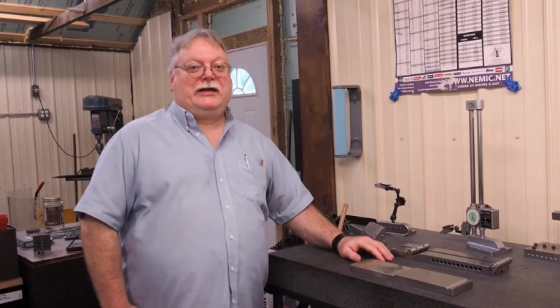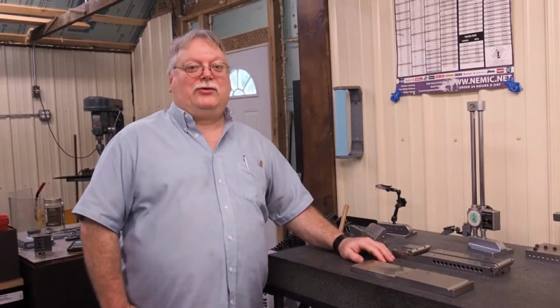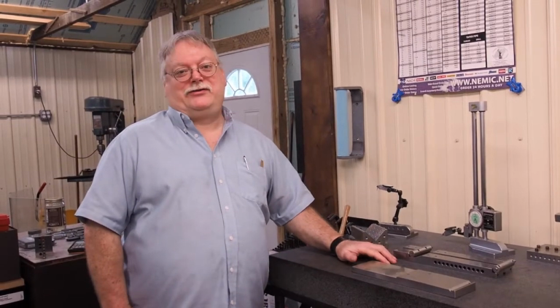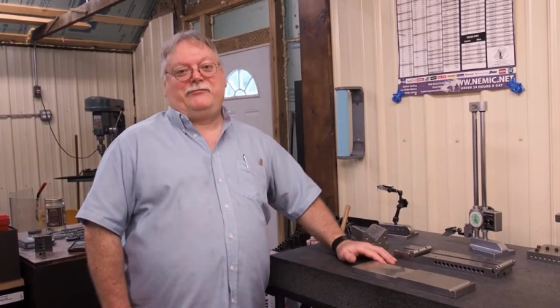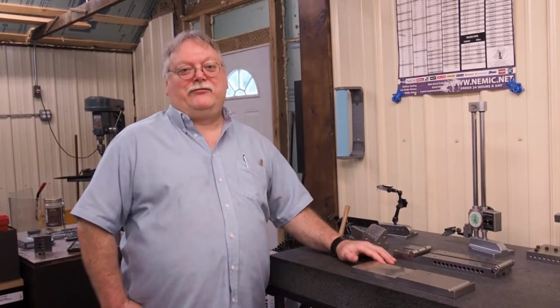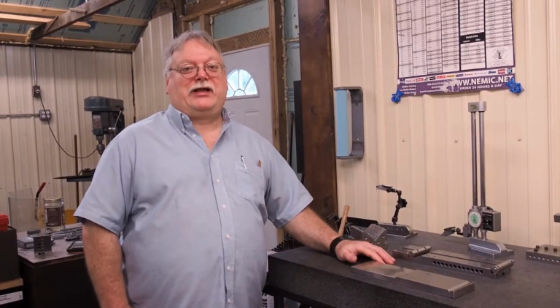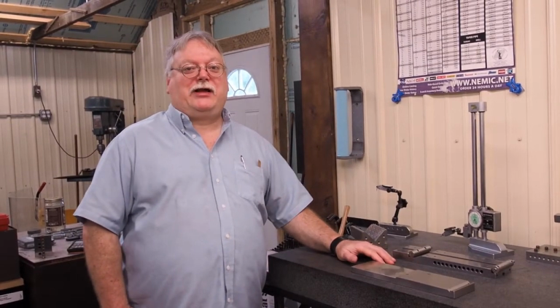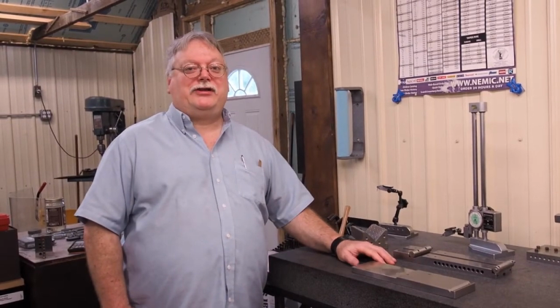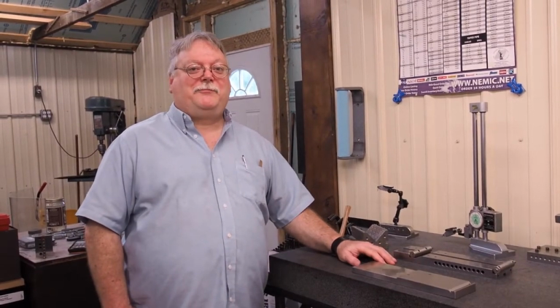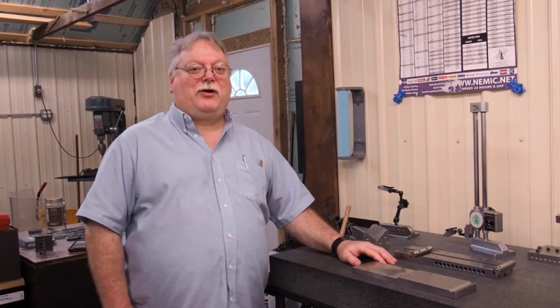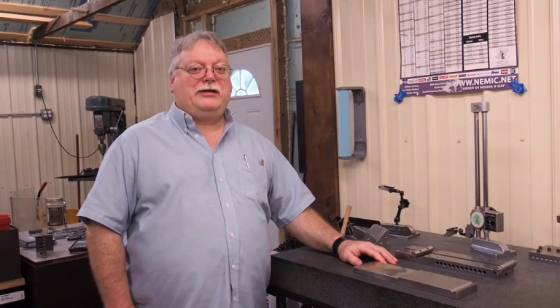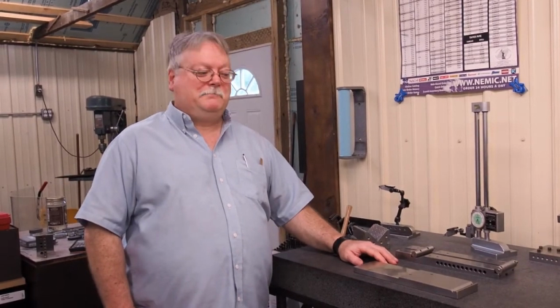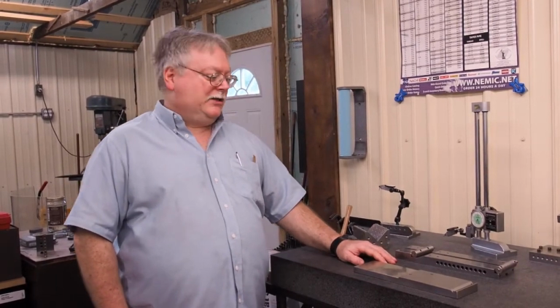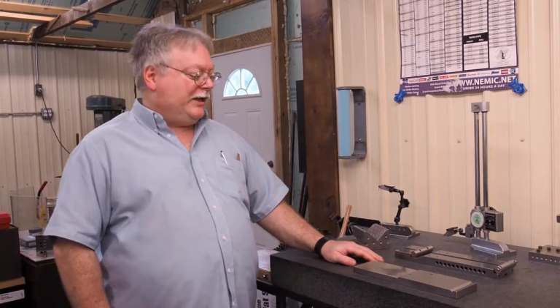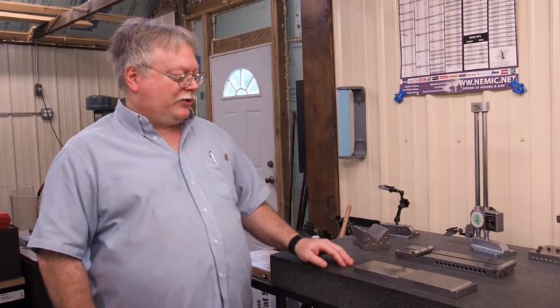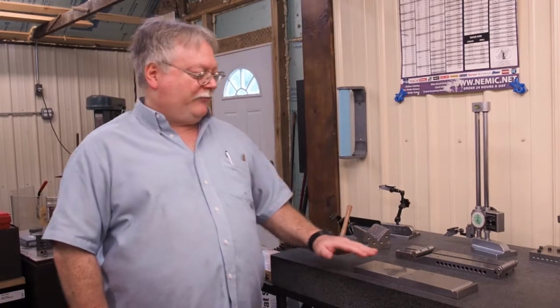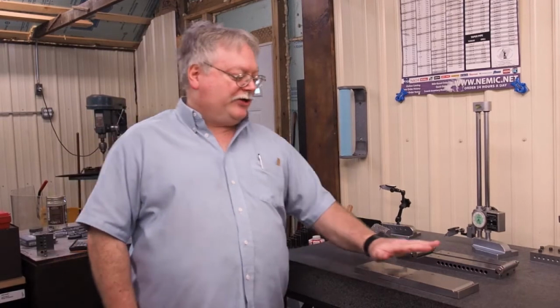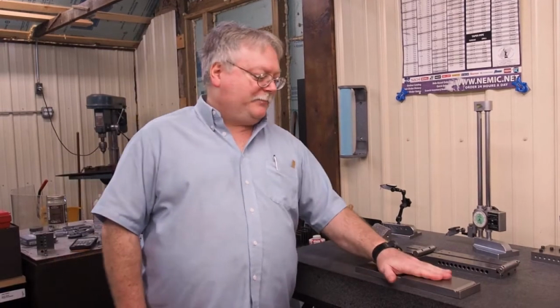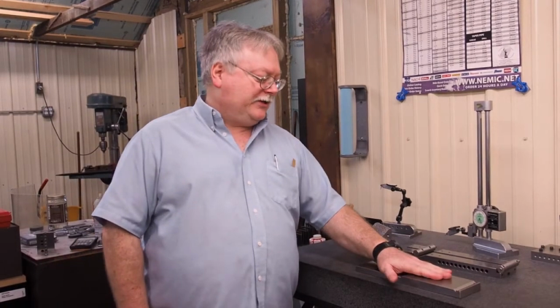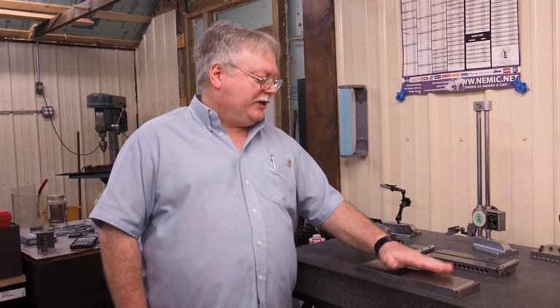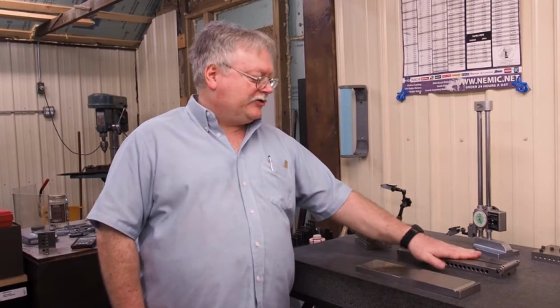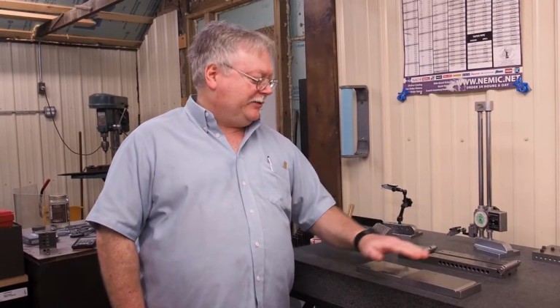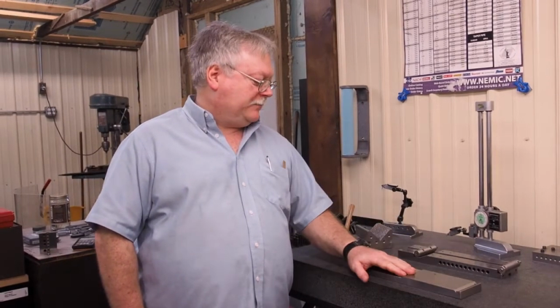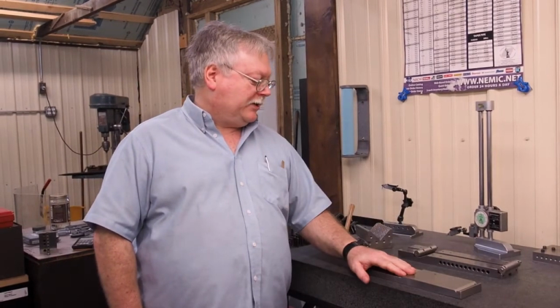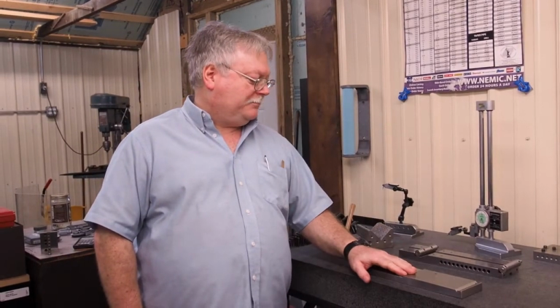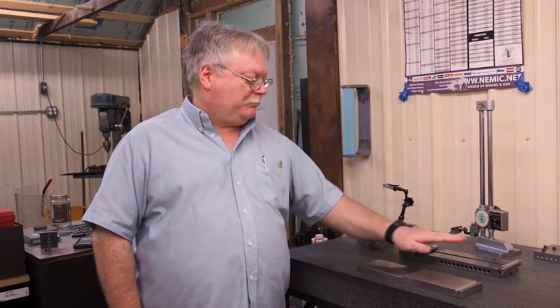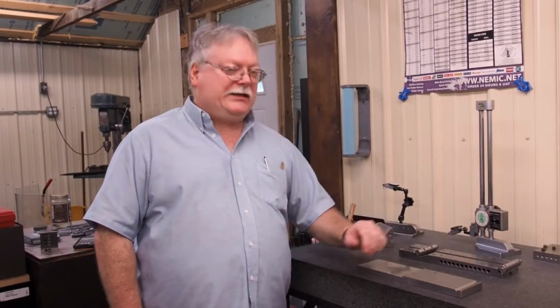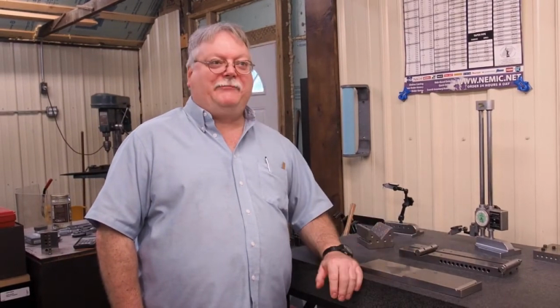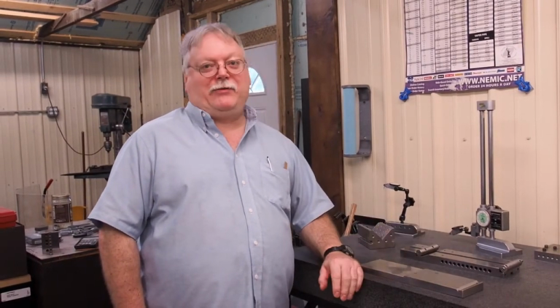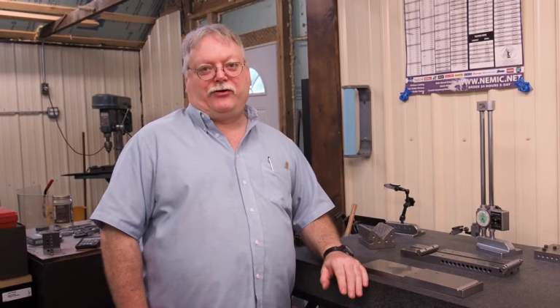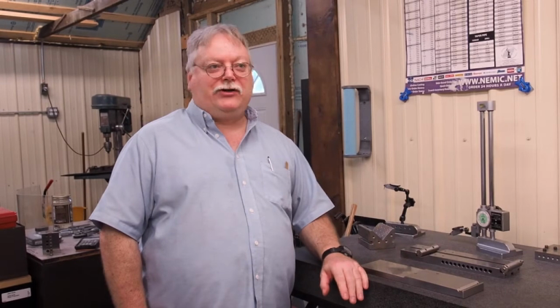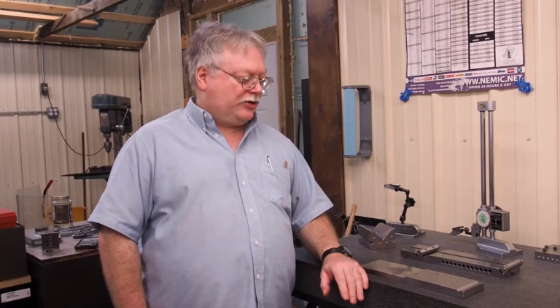Hello, this is Steve Barton for Solid Rock Machine Shop Incorporated. Today we're going to freshen up this 10-inch sine plate that I made about 30 years ago.